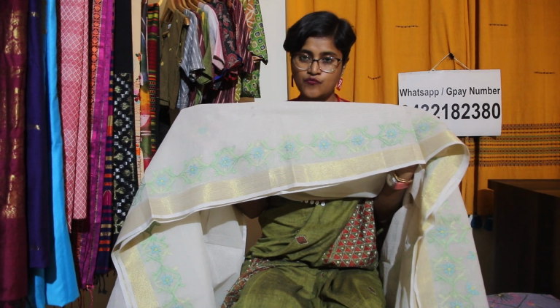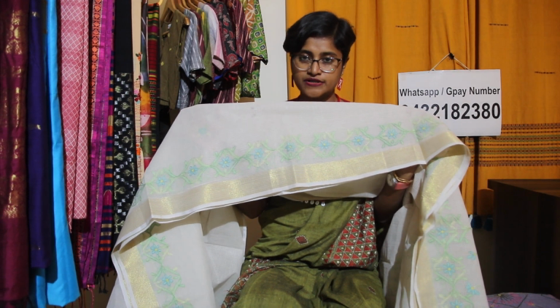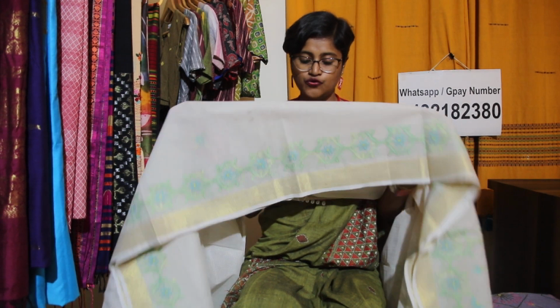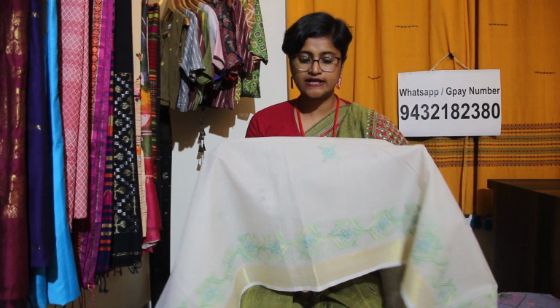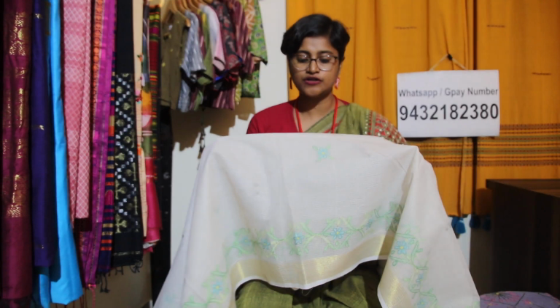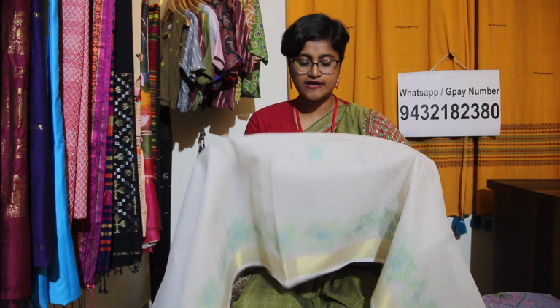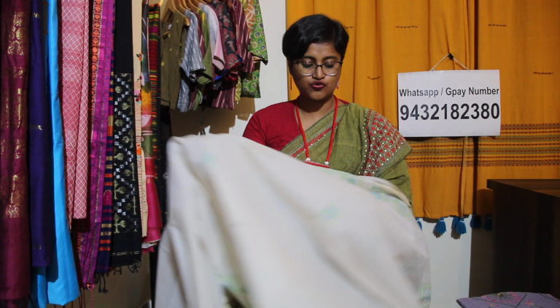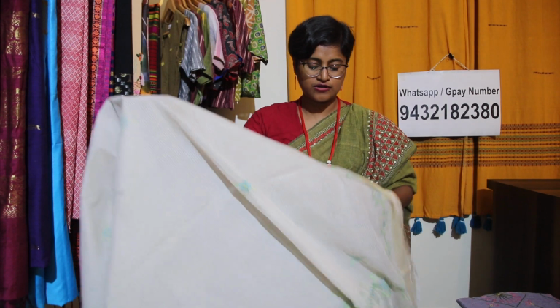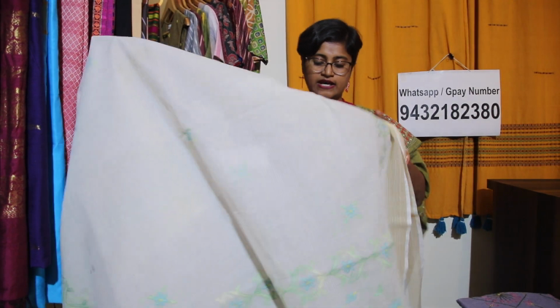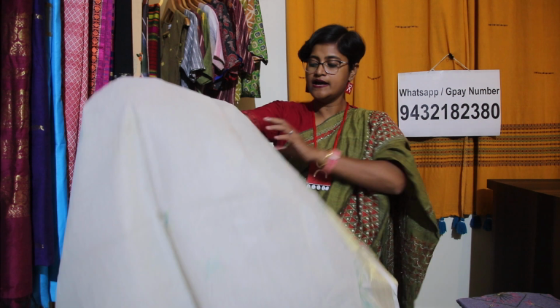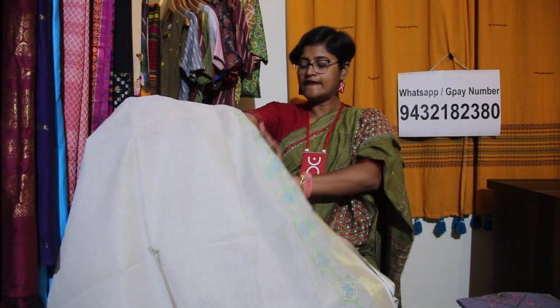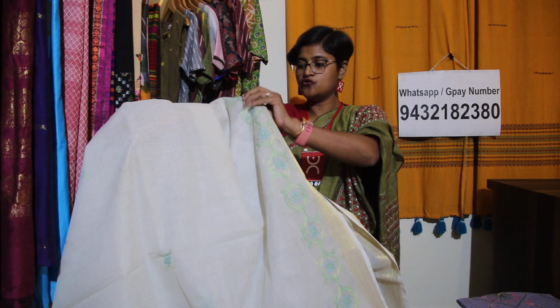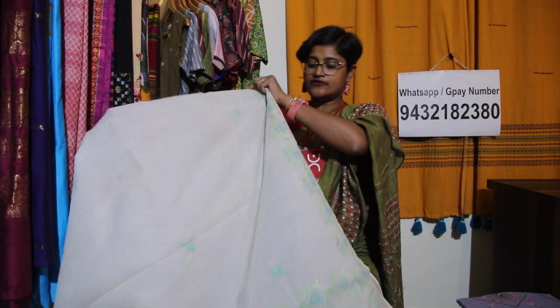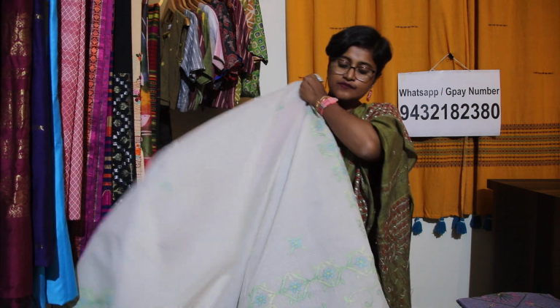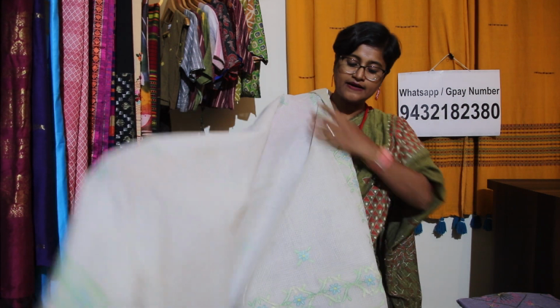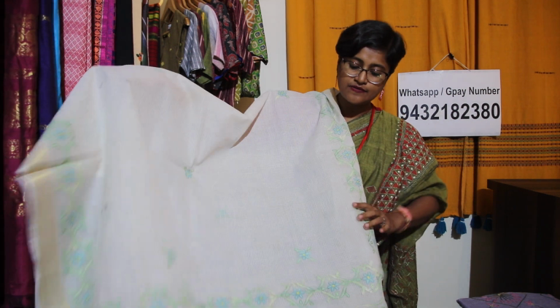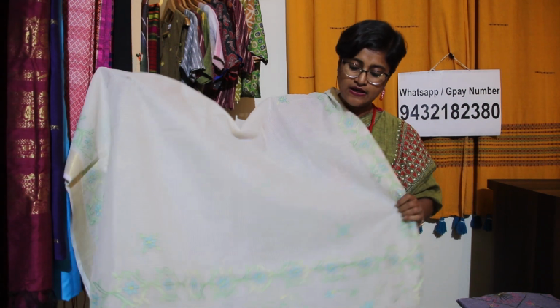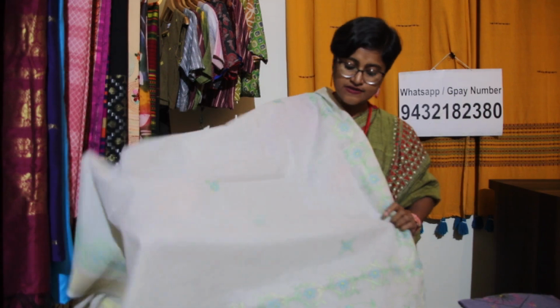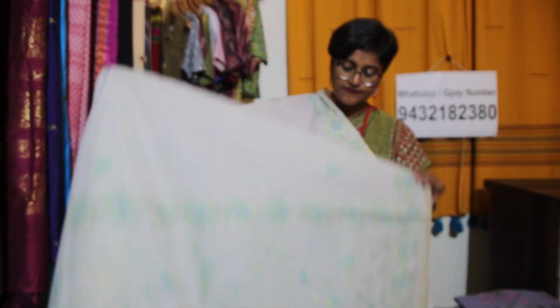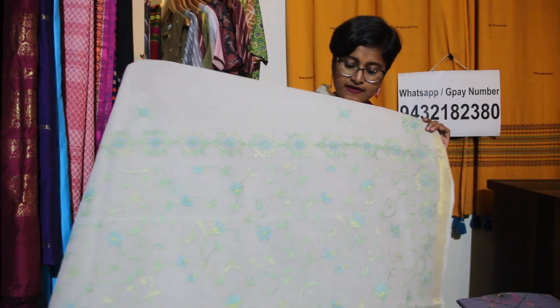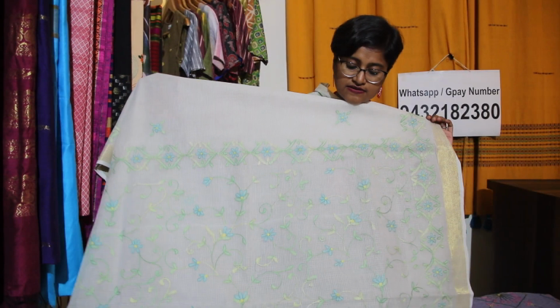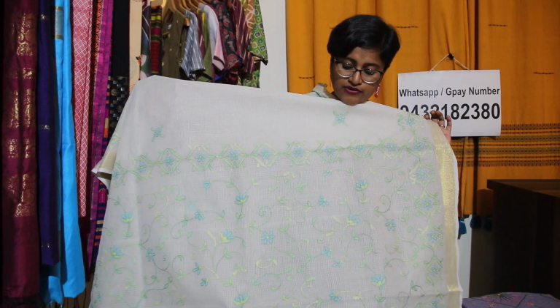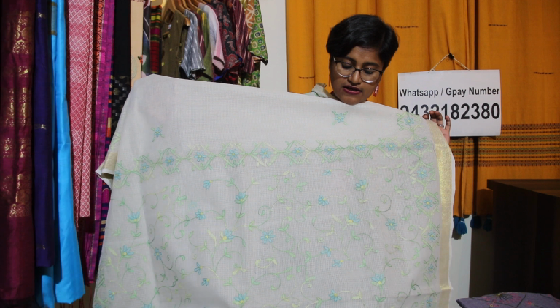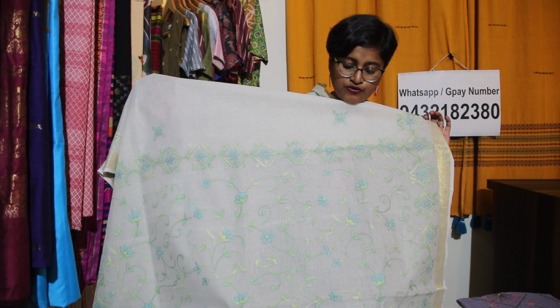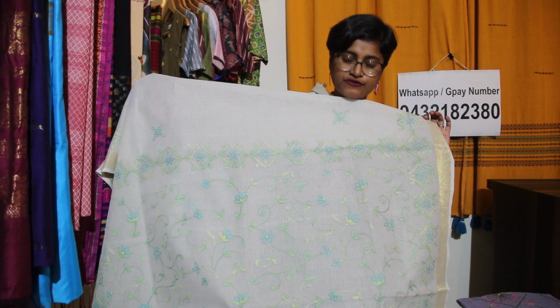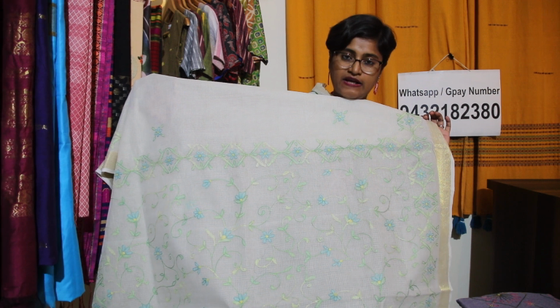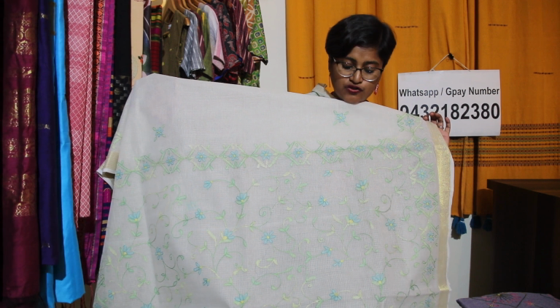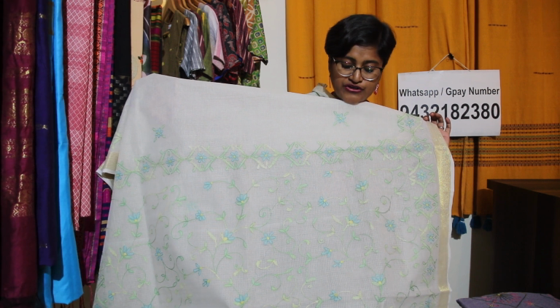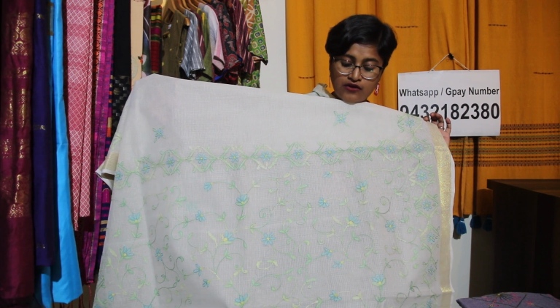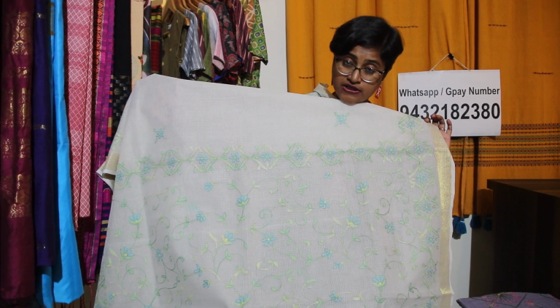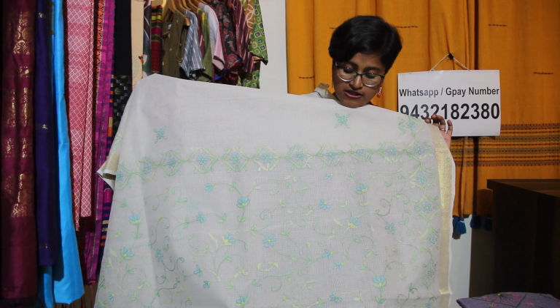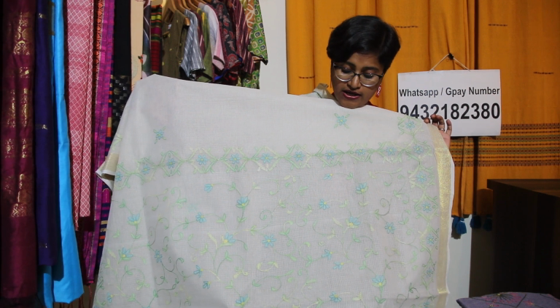Neche ka jo border hai is like this. Same border on both sides, and body mein aisa chota chota boota hai ga. And the most attractive part is the palla of the saree — just look at it how beautiful the palla is. Pura jaal work is mein kia hua hai.